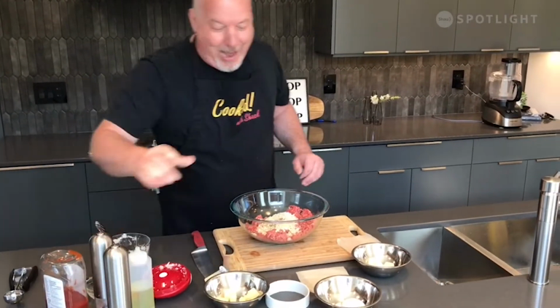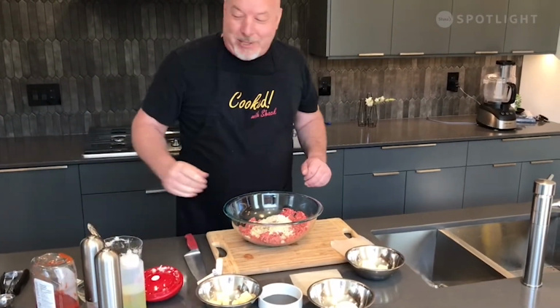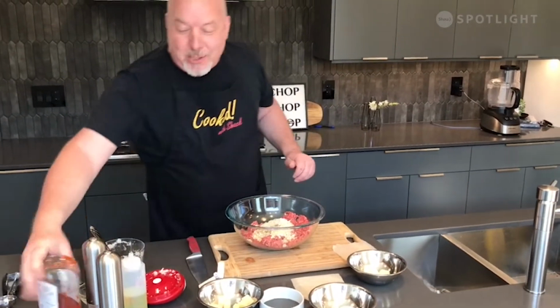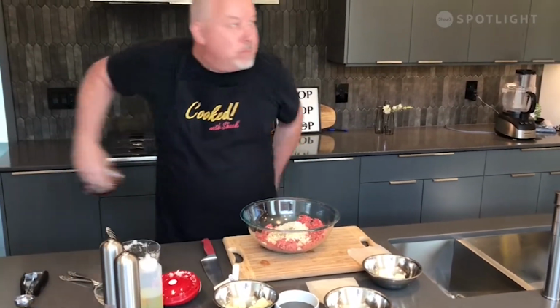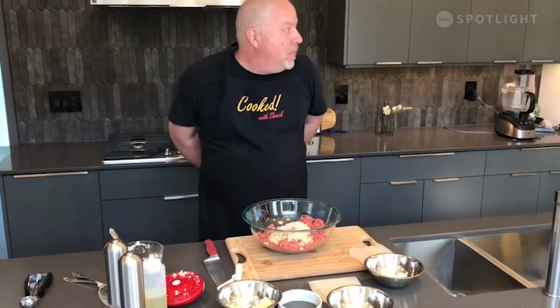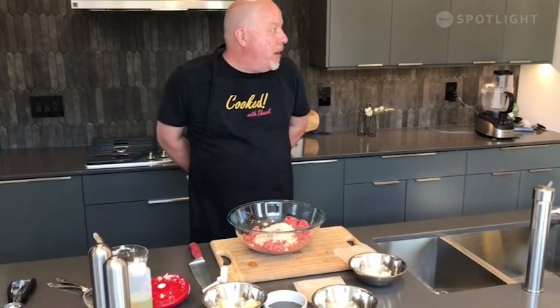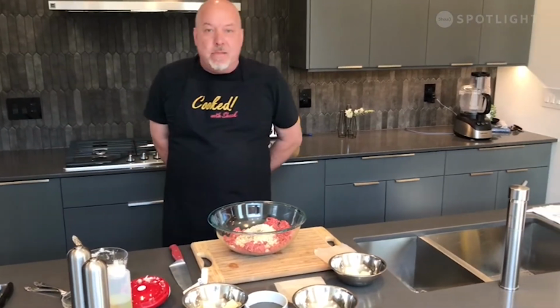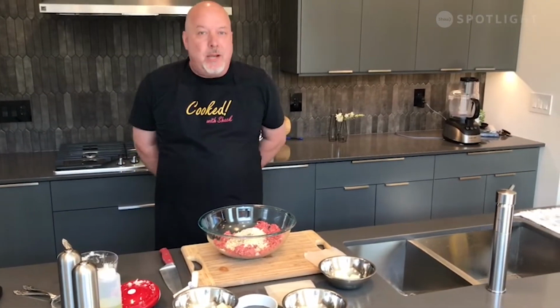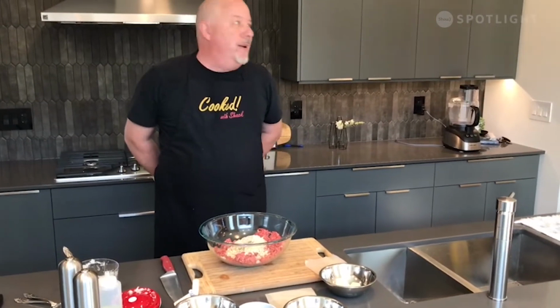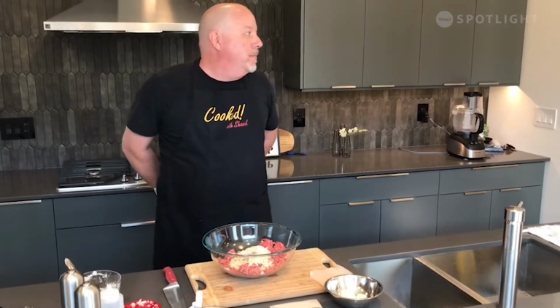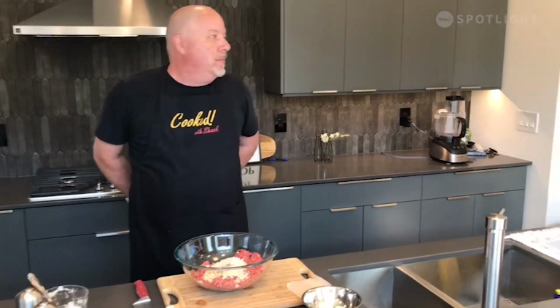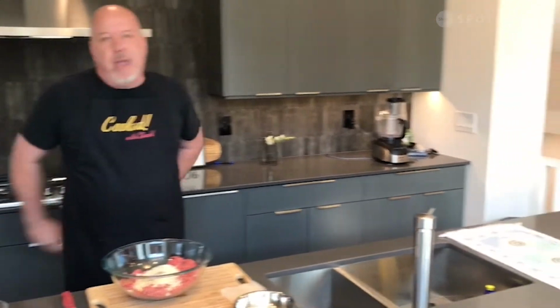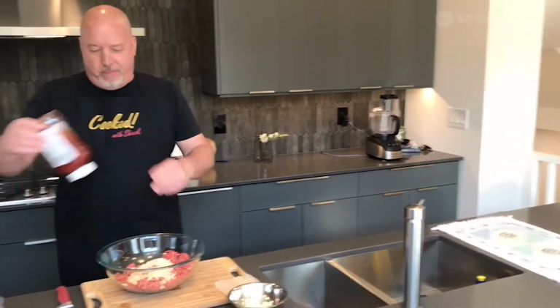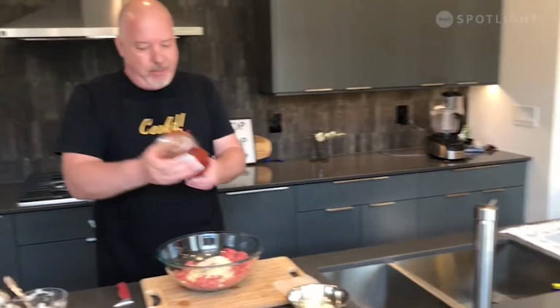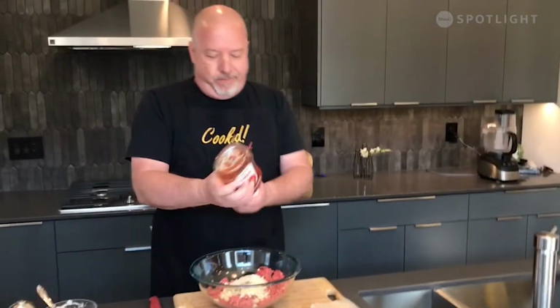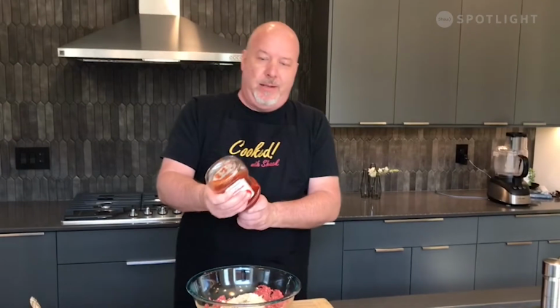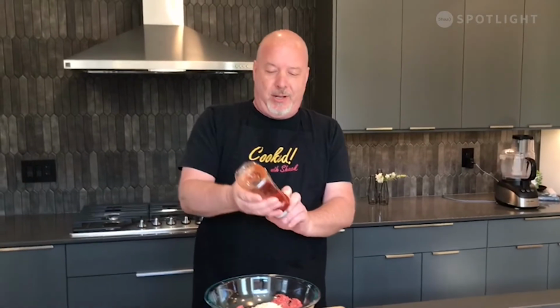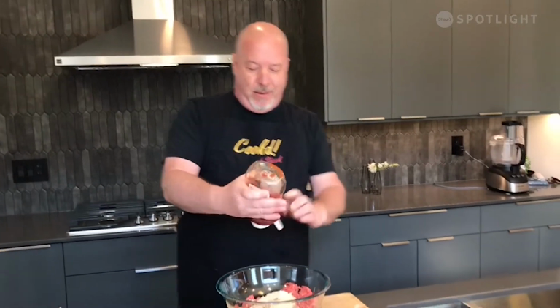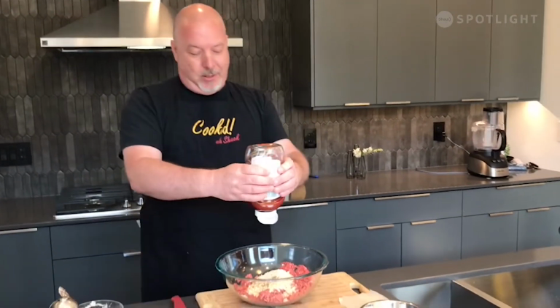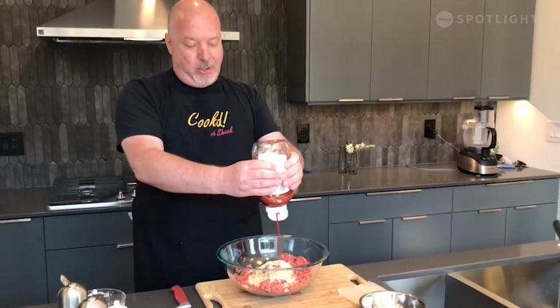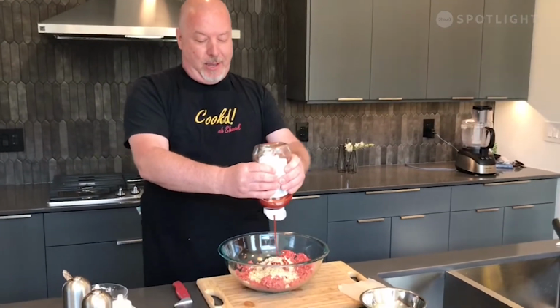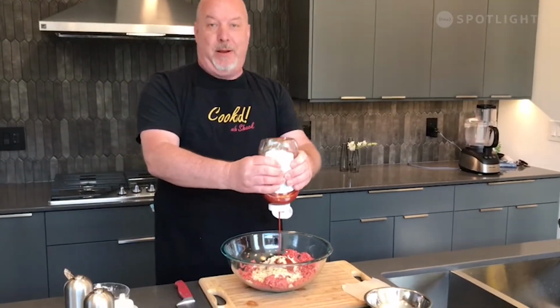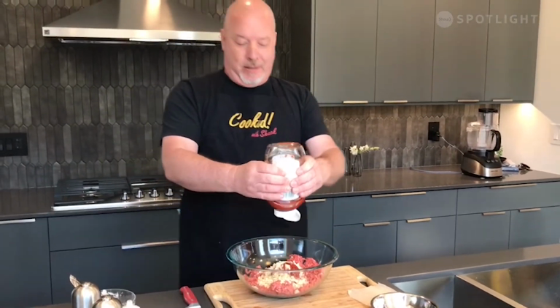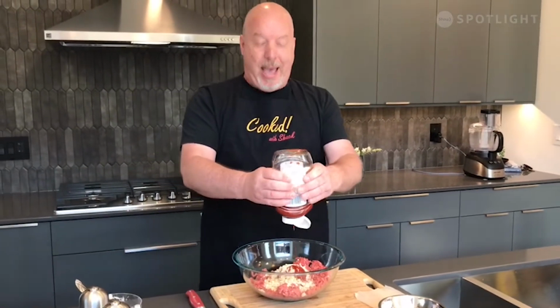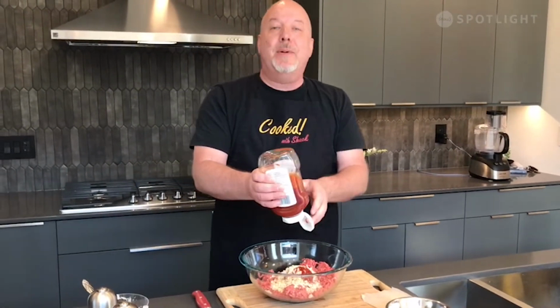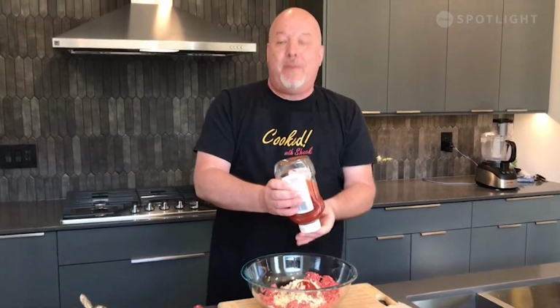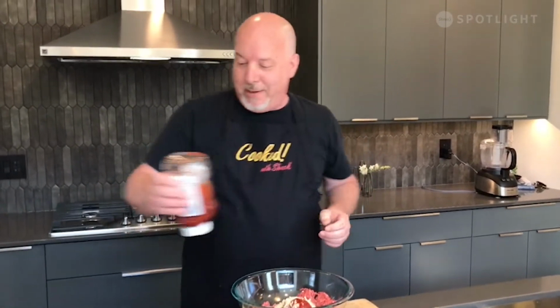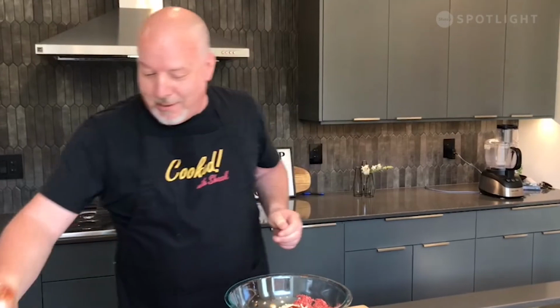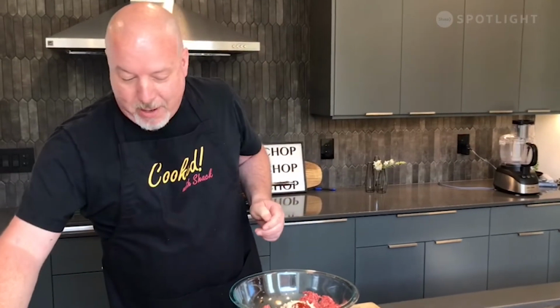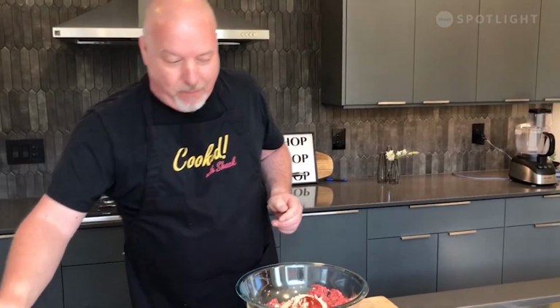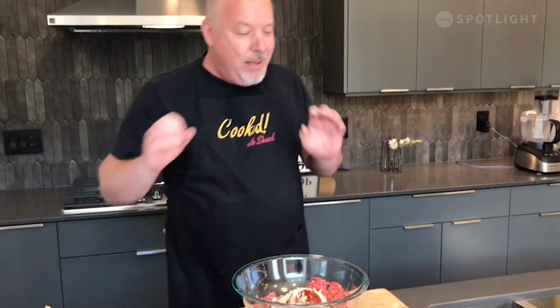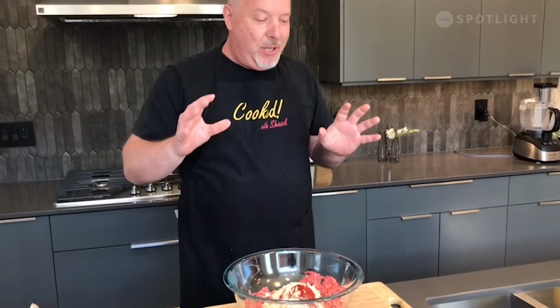Now, the secret ingredient — it's ketchup. That's all it is, just ketchup. A little shot of ketchup in there, just a little bit of flavor. Nice tomatoey flavor, a bit of a zing.